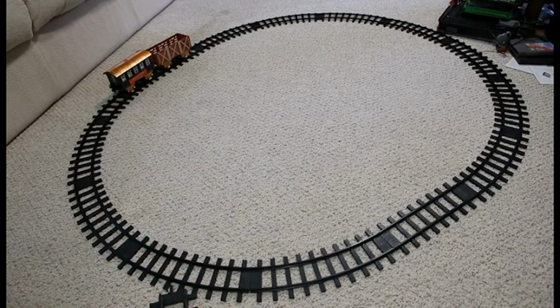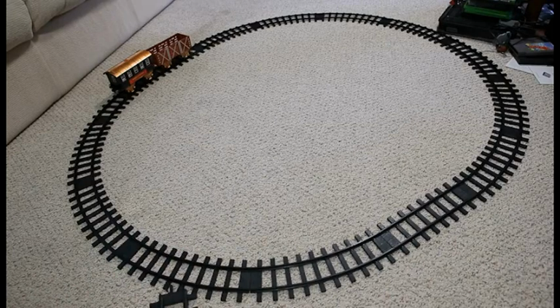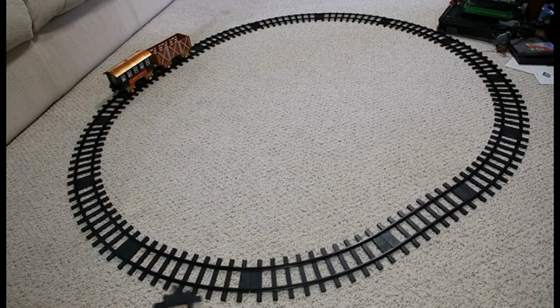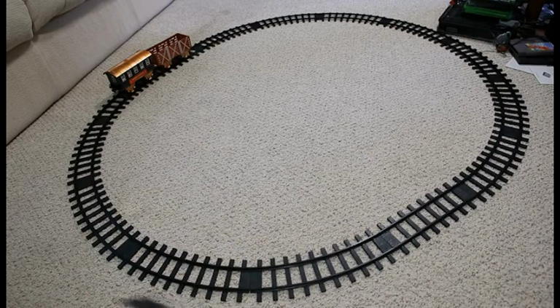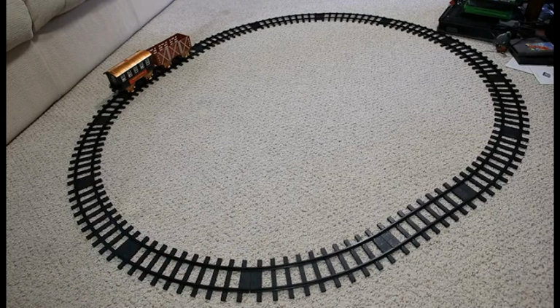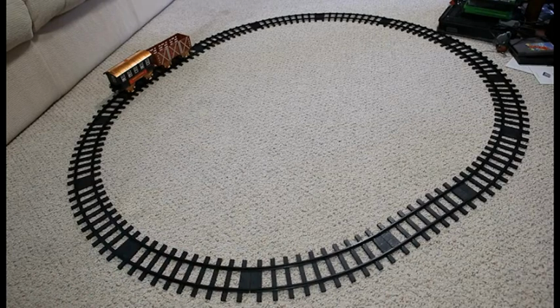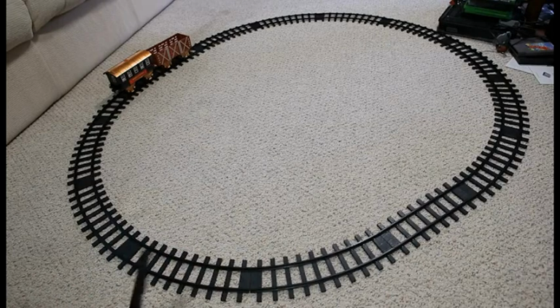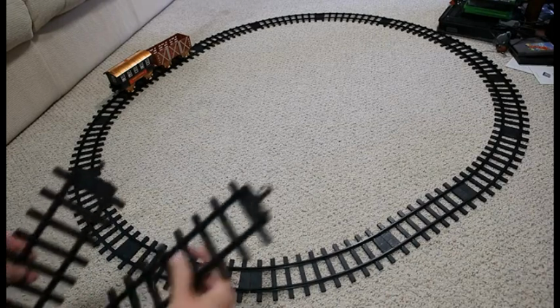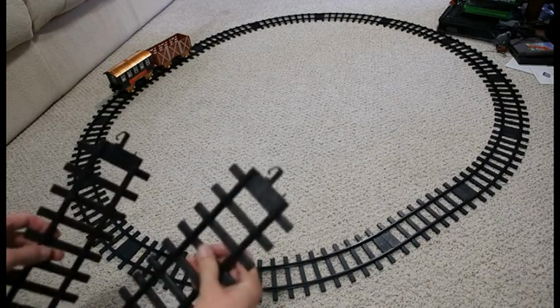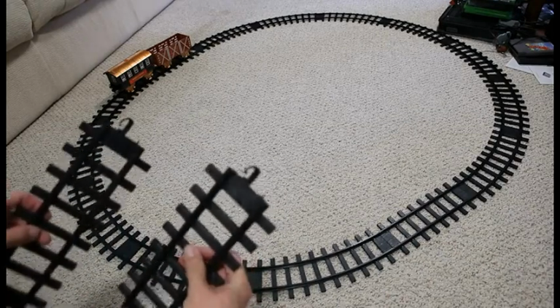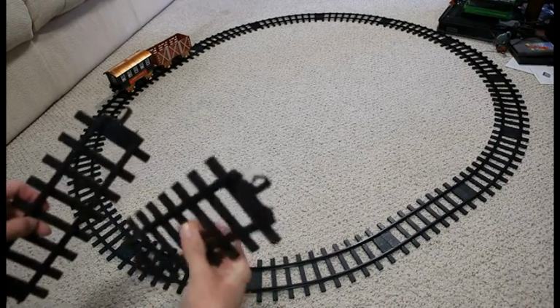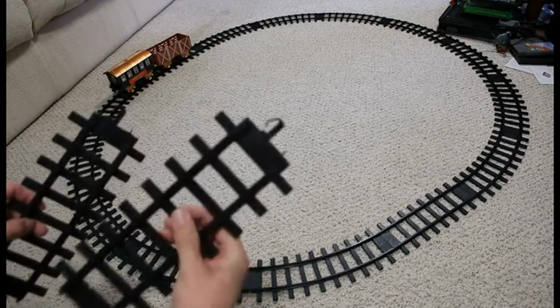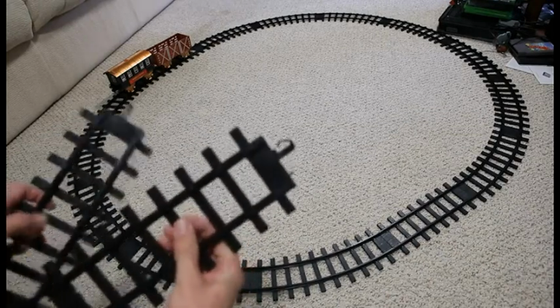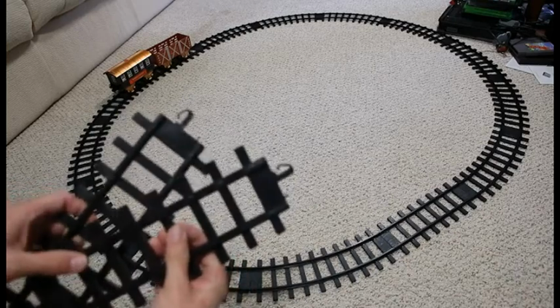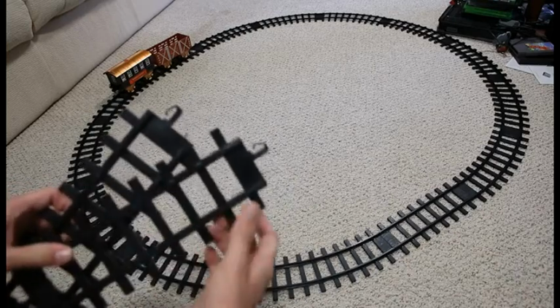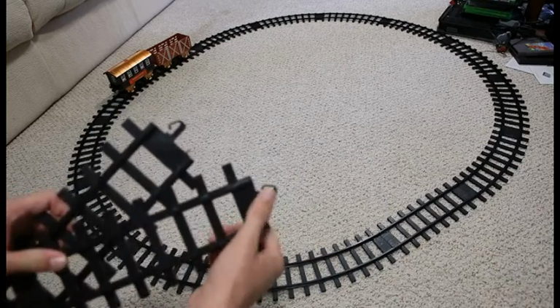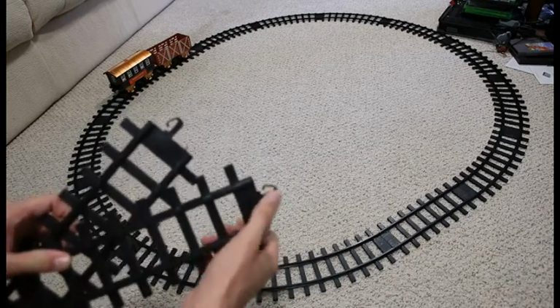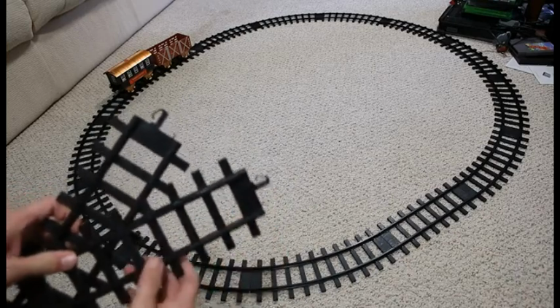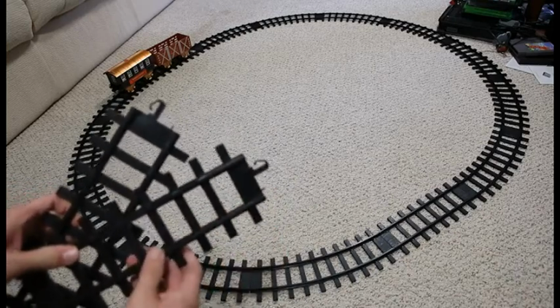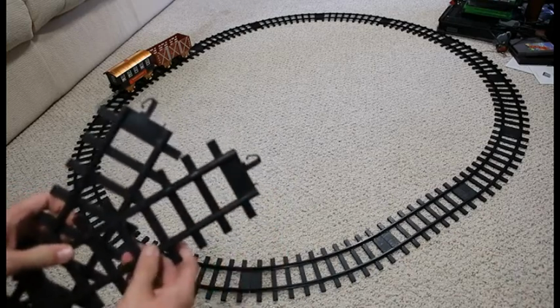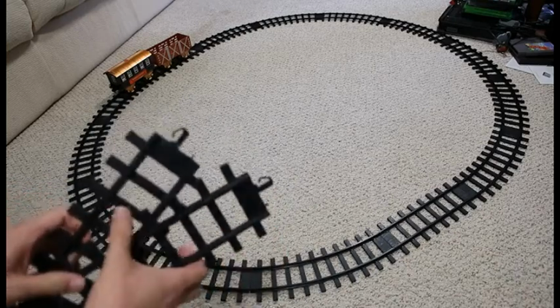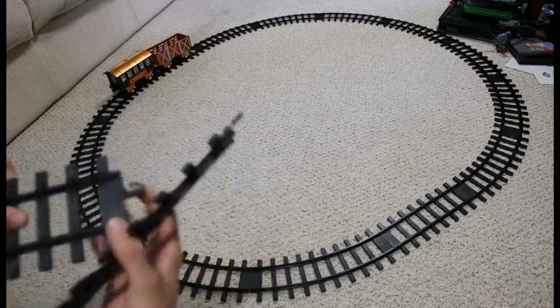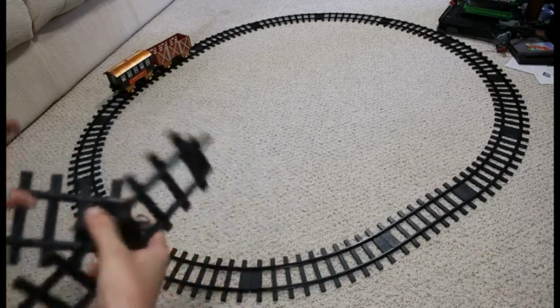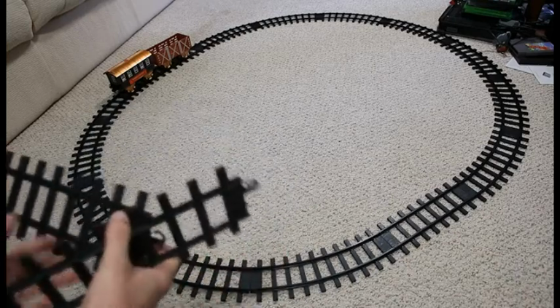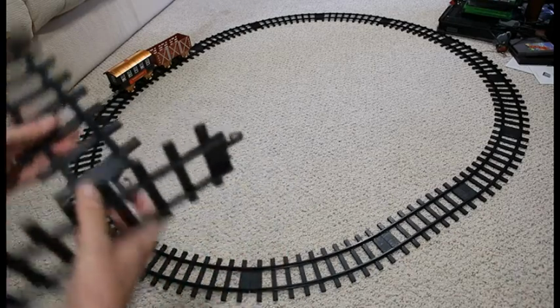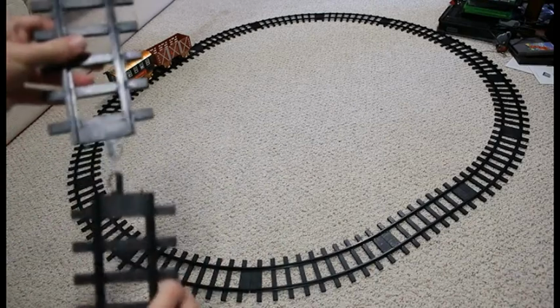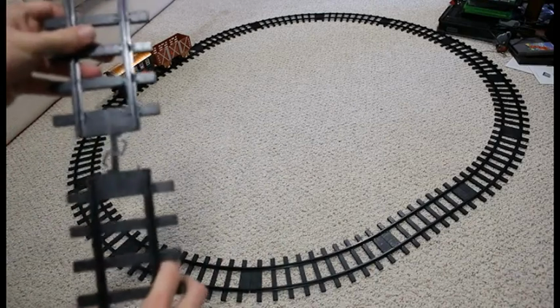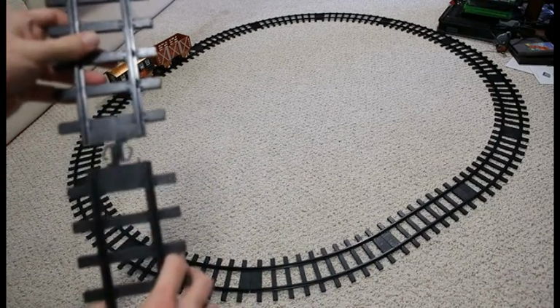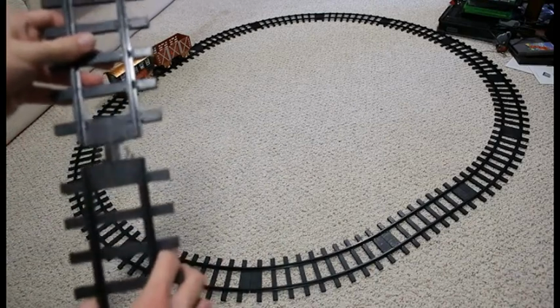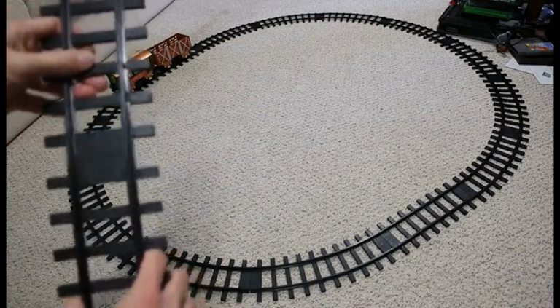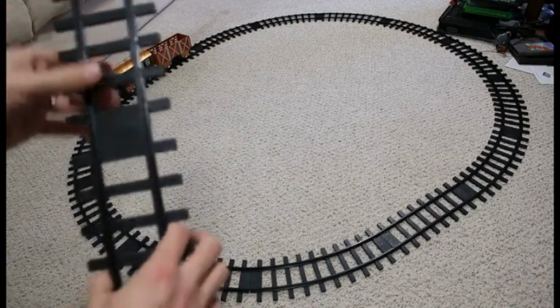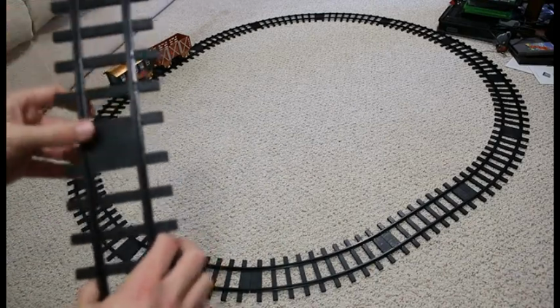In terms of how you set this up, it's fairly simple, fairly straightforward. As you can see, you have these little clippy bits here on the railway section, and you just slide them together.